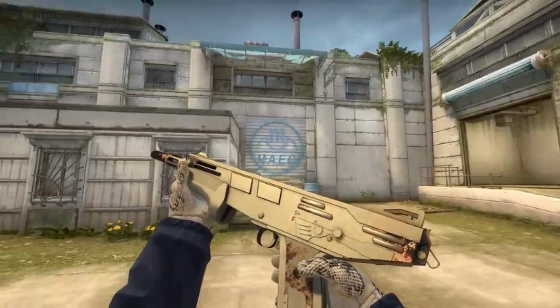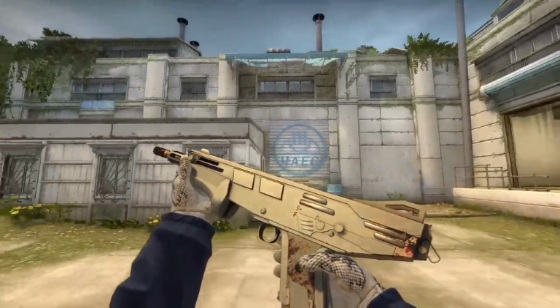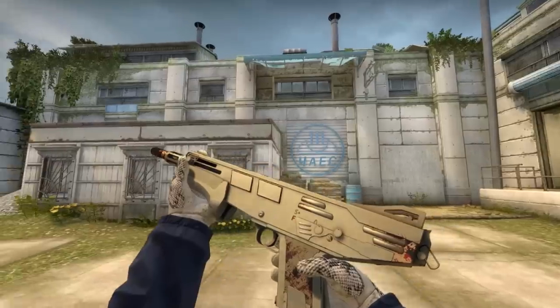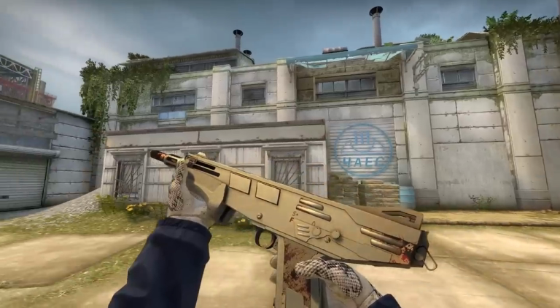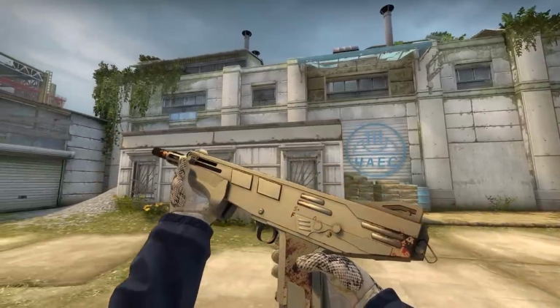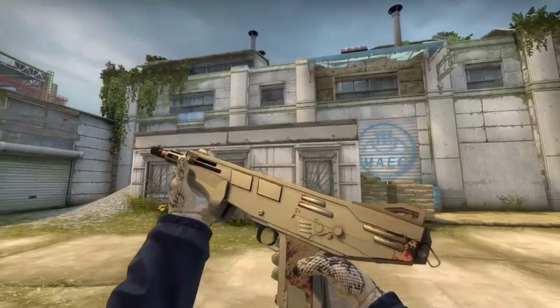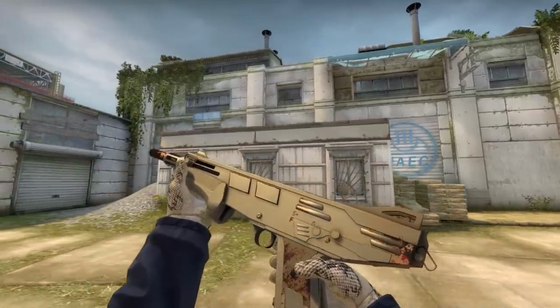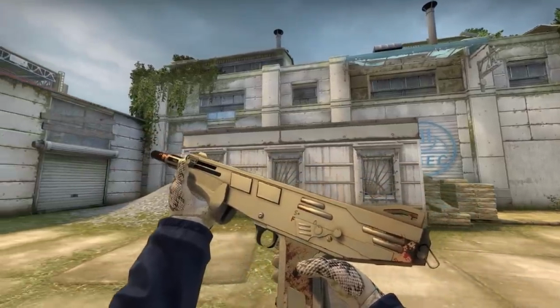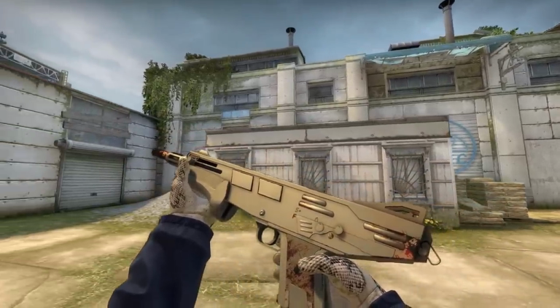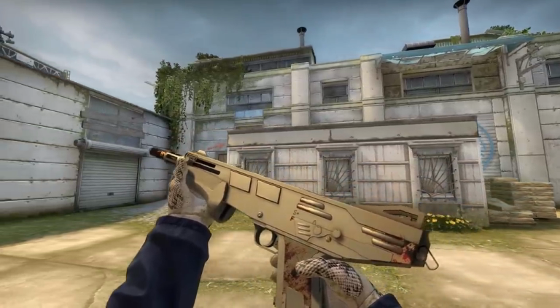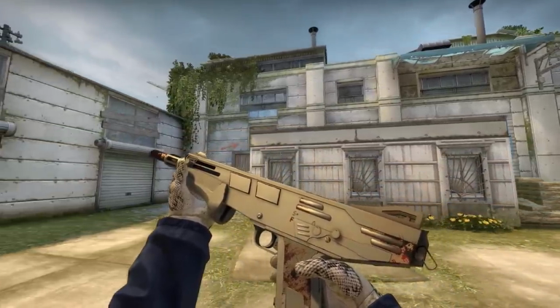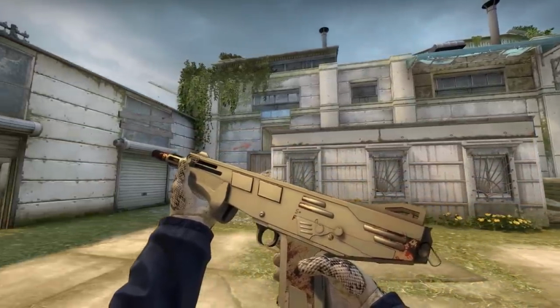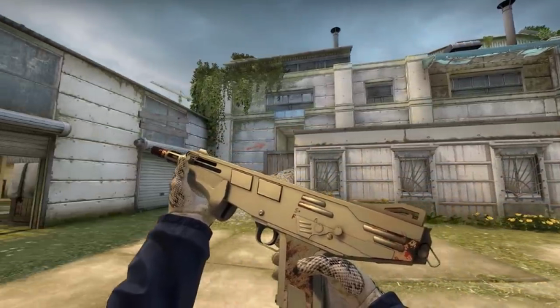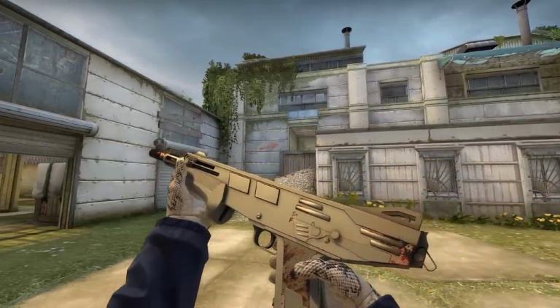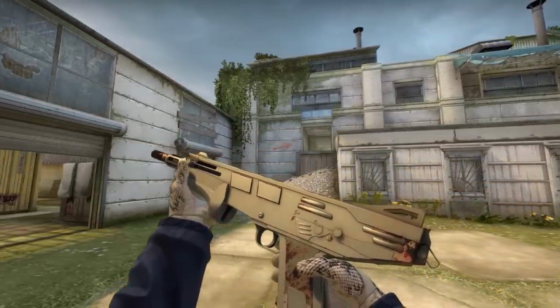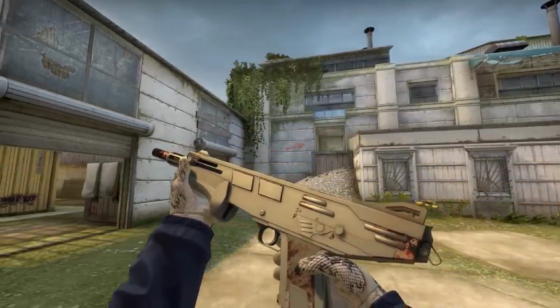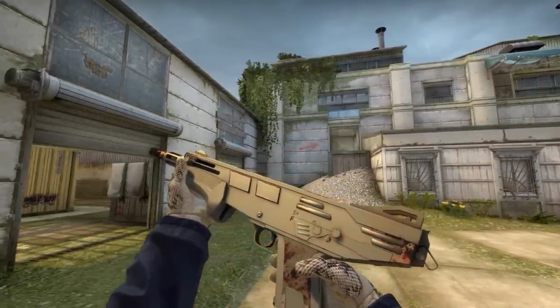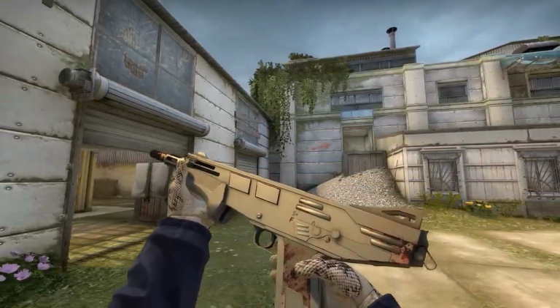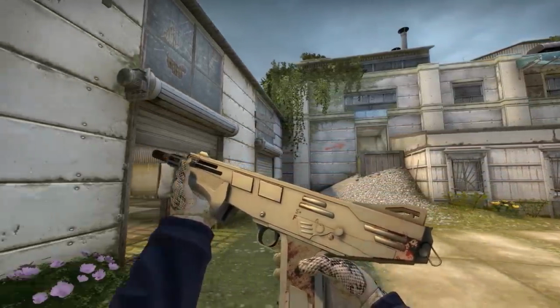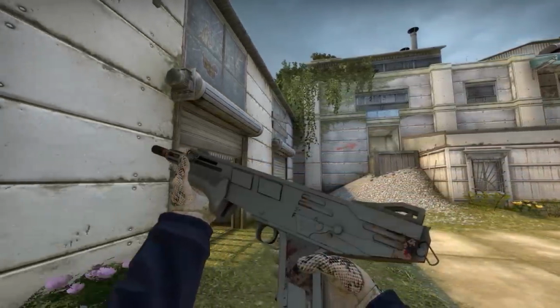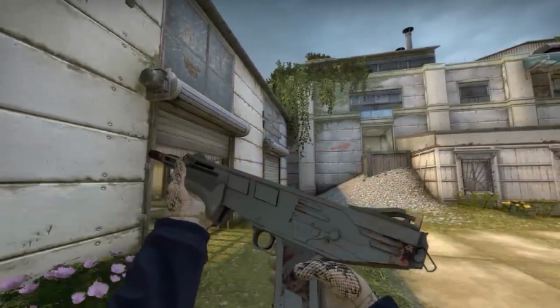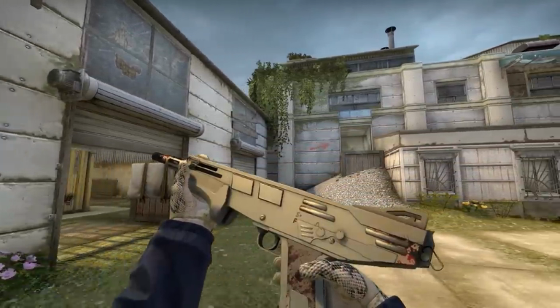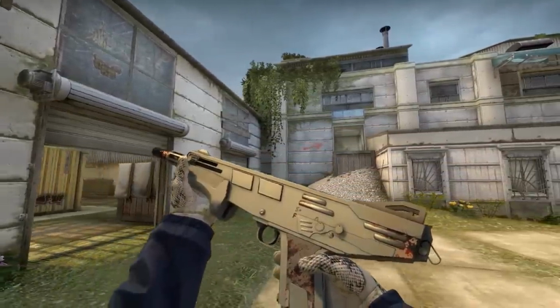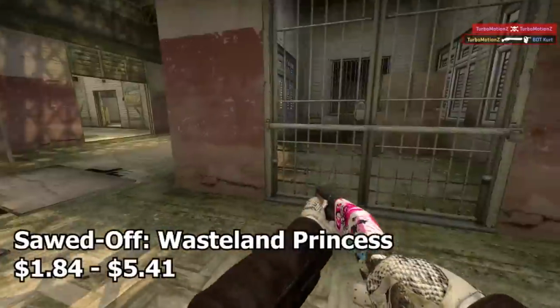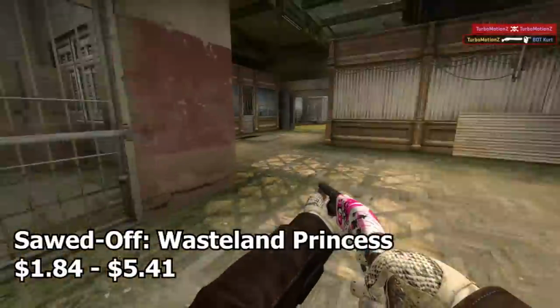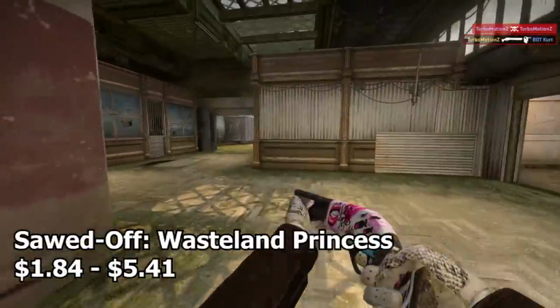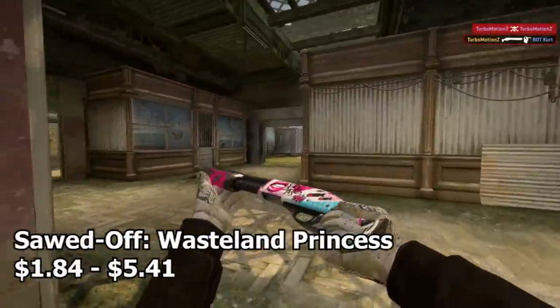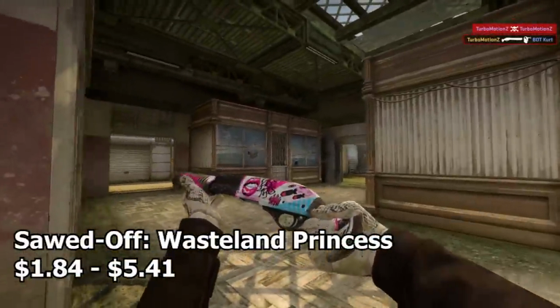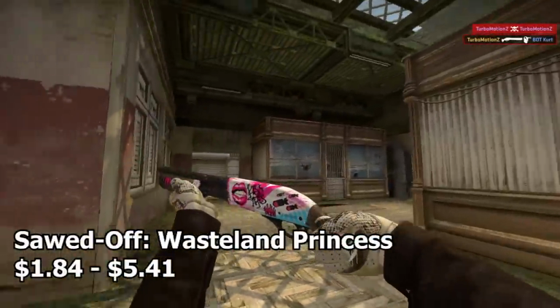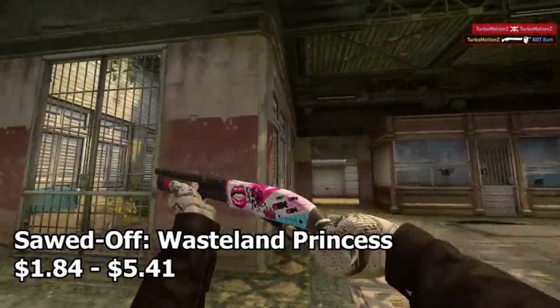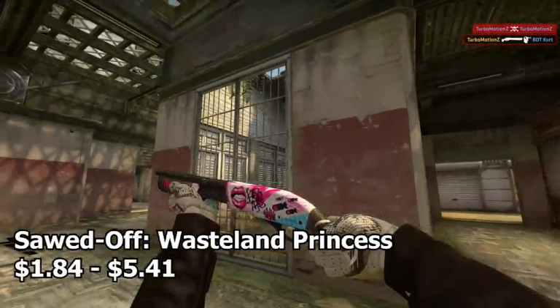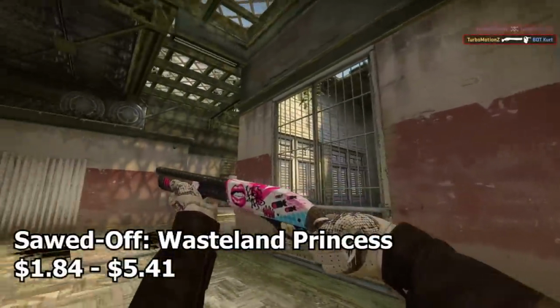Next up we have the MAG-7 Fire Starter. It's basically mostly white but has a little bit of red on it, which is kind of cool. Considering it's a relatively cheap skin, it's honestly not a bad option for a white themed inventory.